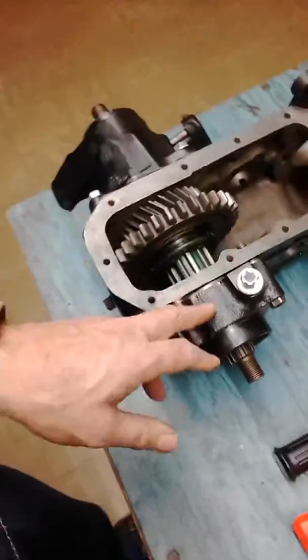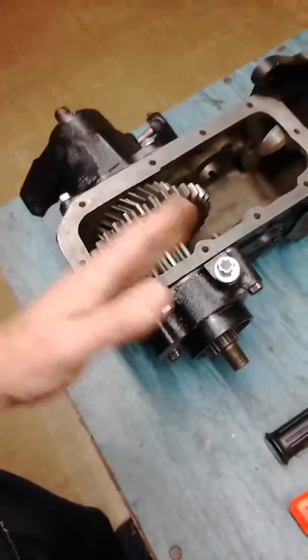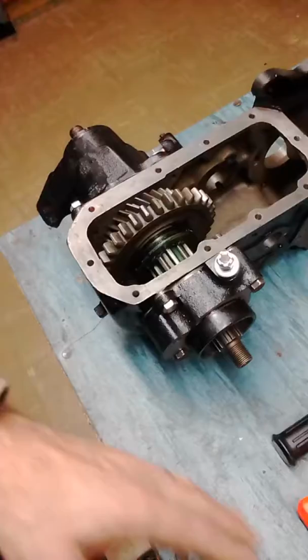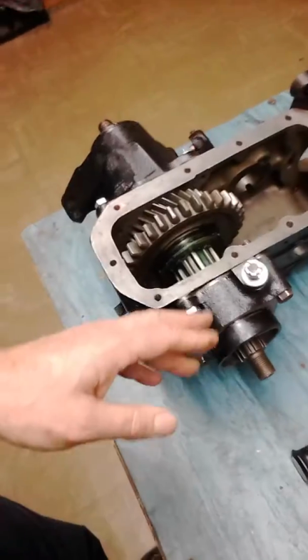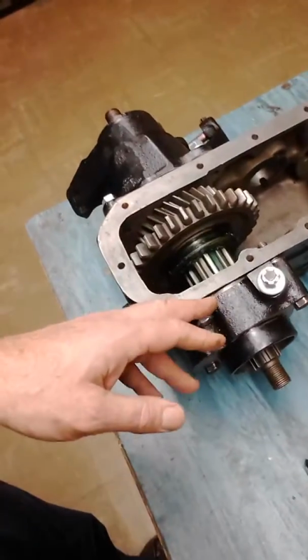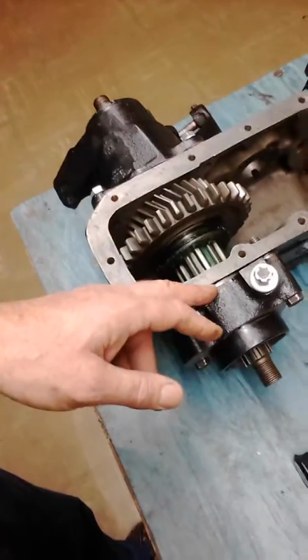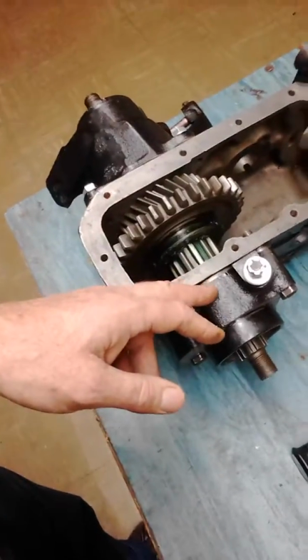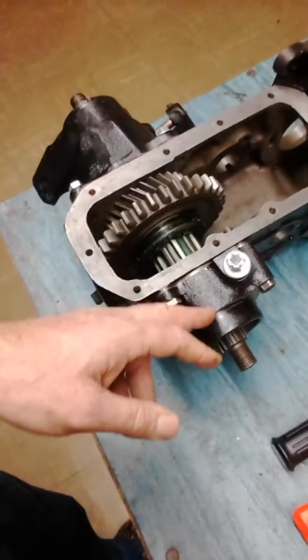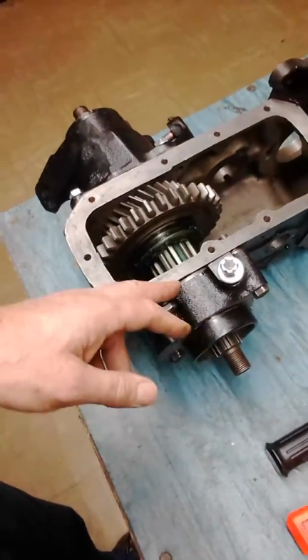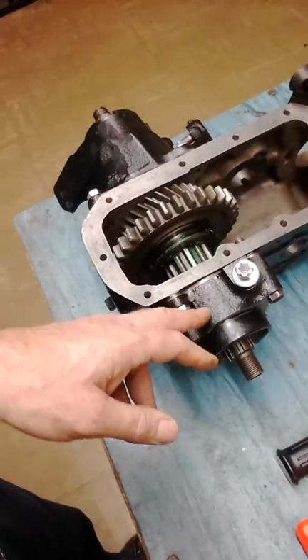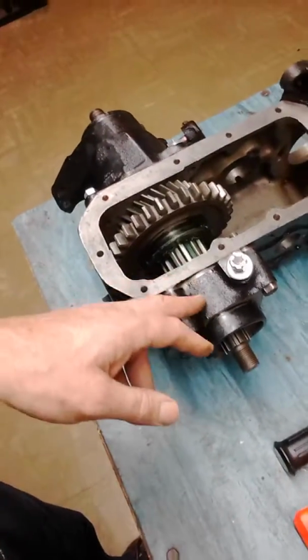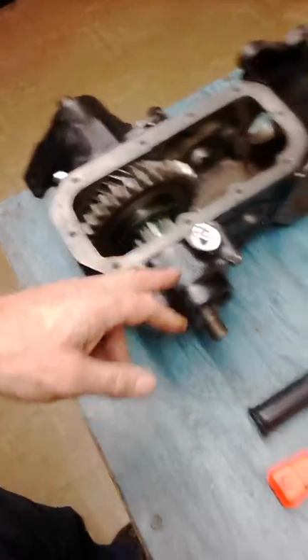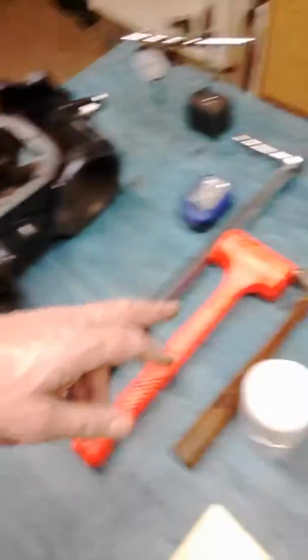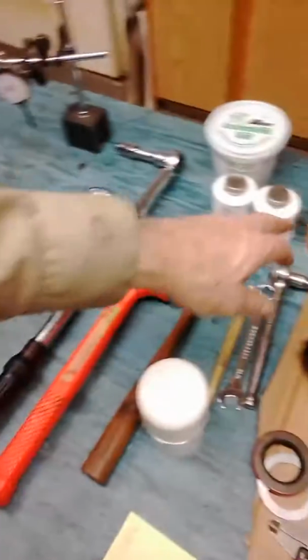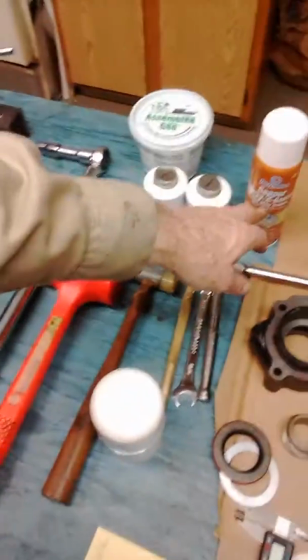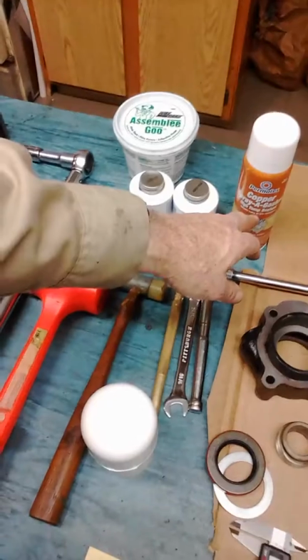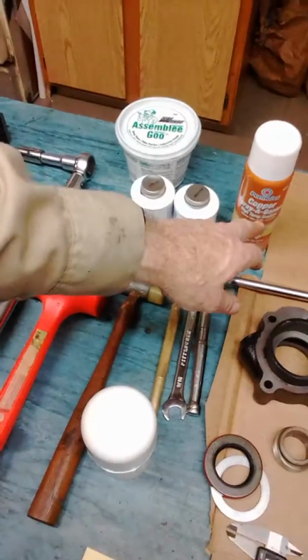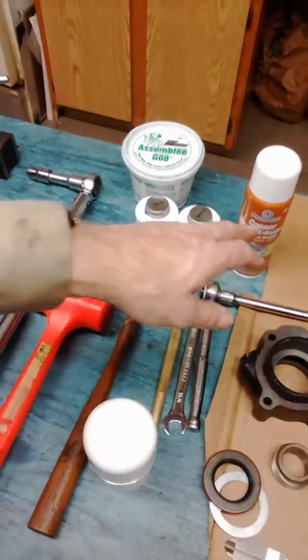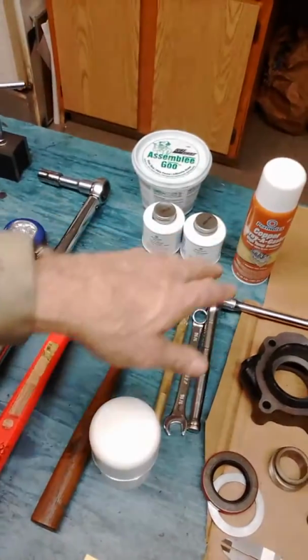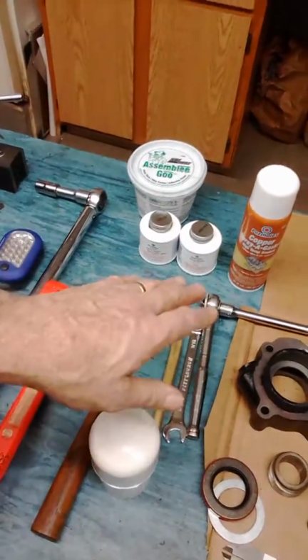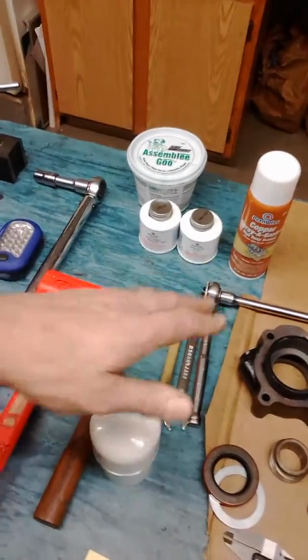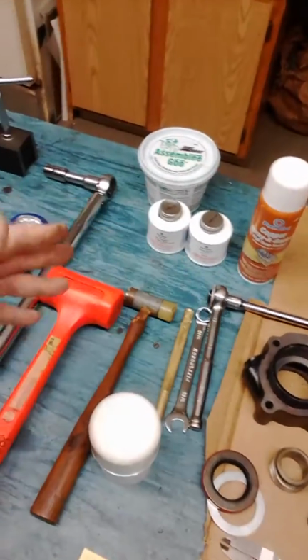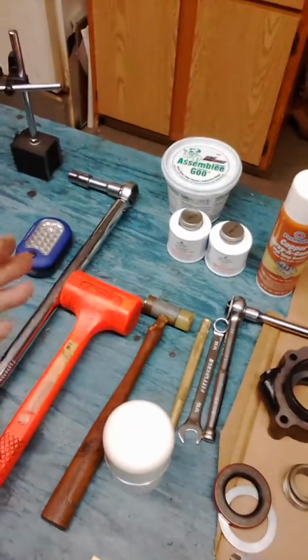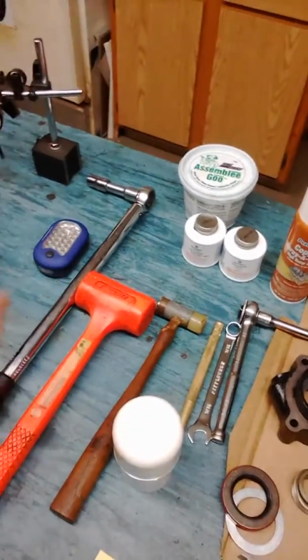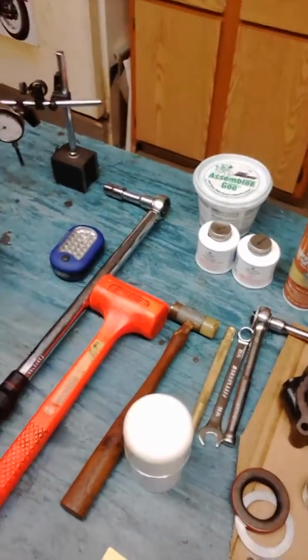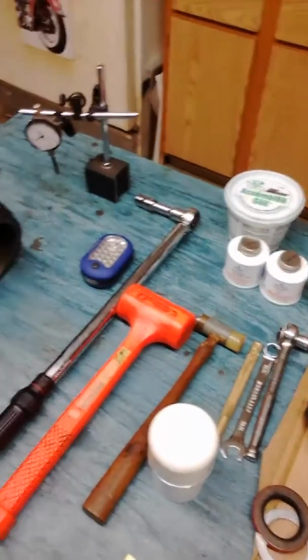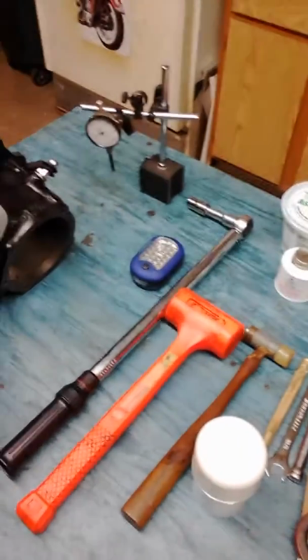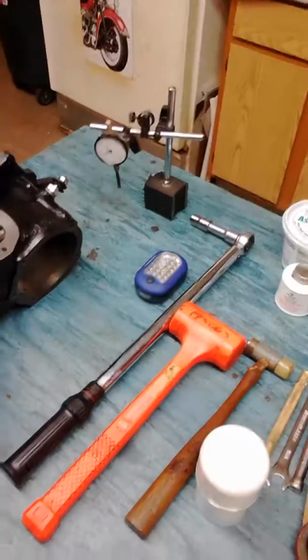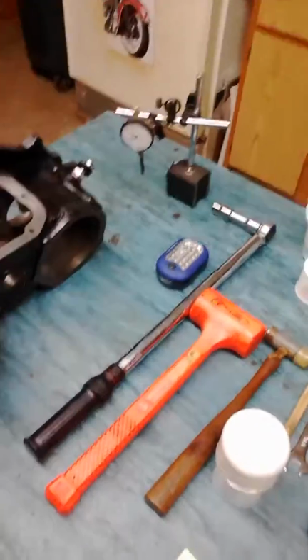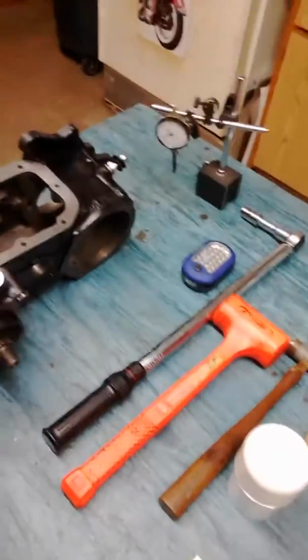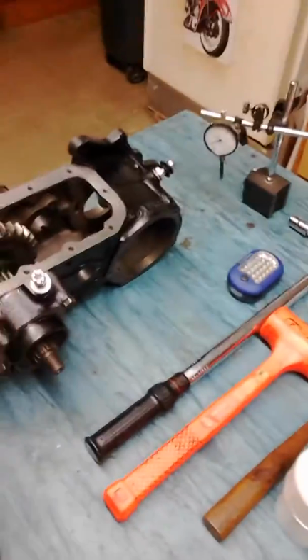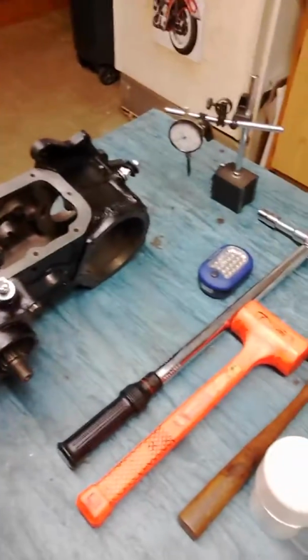Before I torque it, I need to take it back off, remove all the shims, and spray each shim with a thin coat of copper coat on each side. Then it's reassembled so it won't leak through those shims.